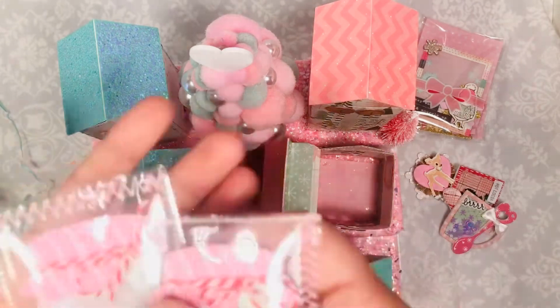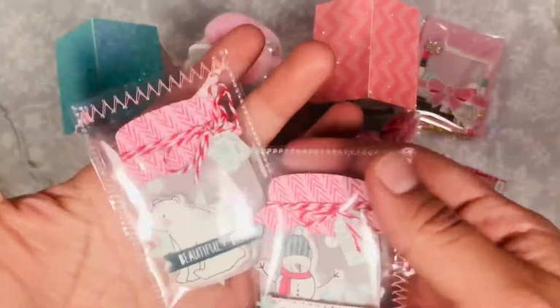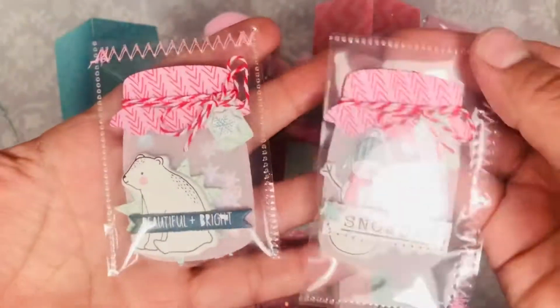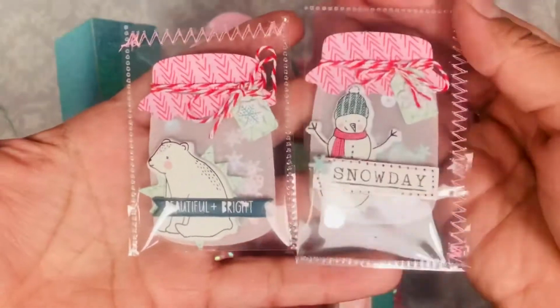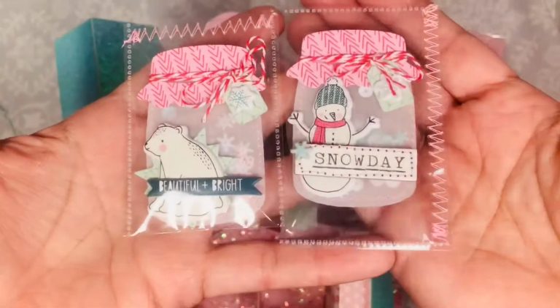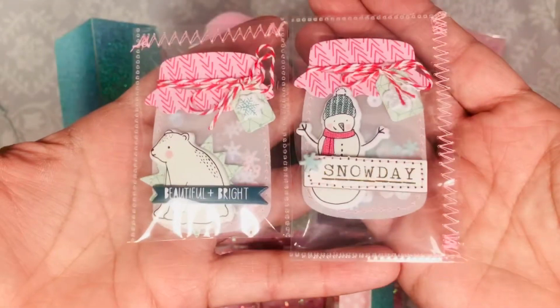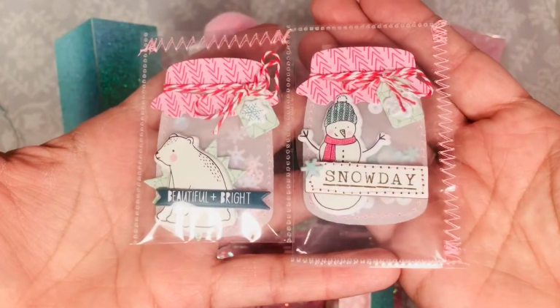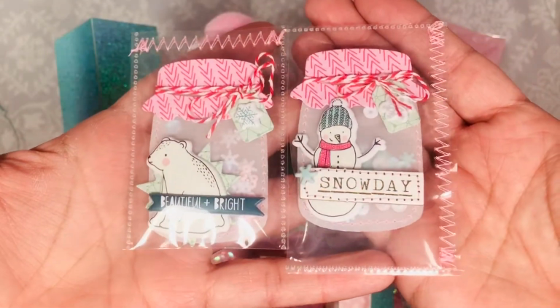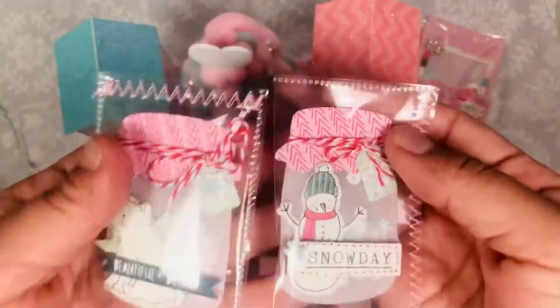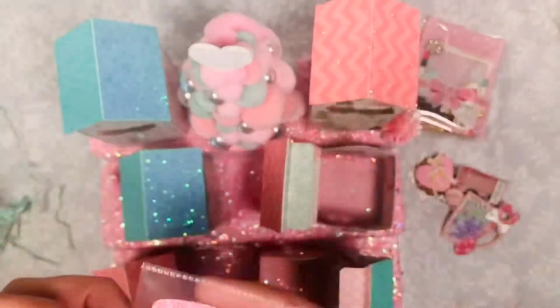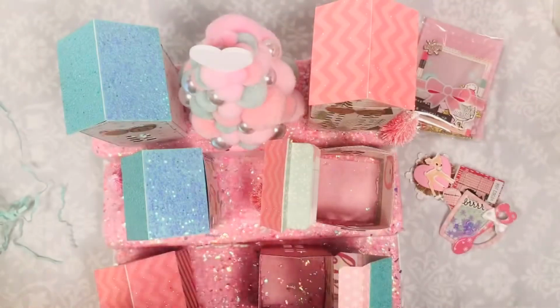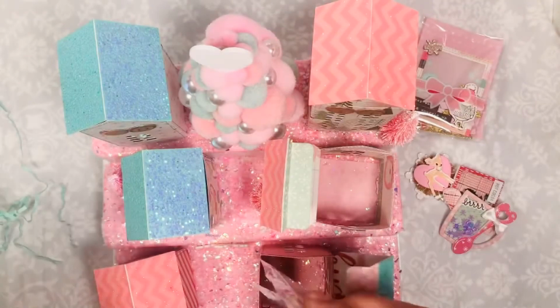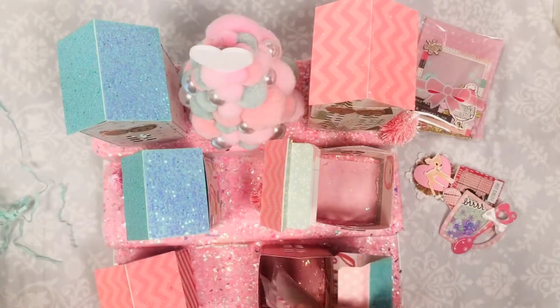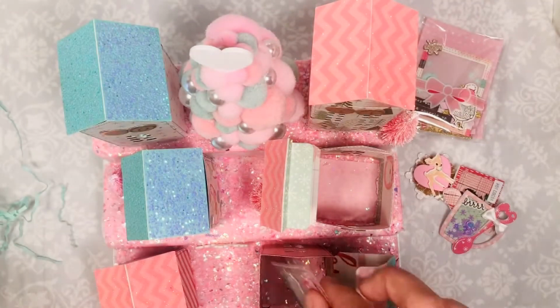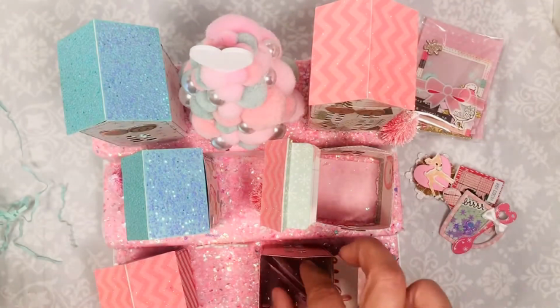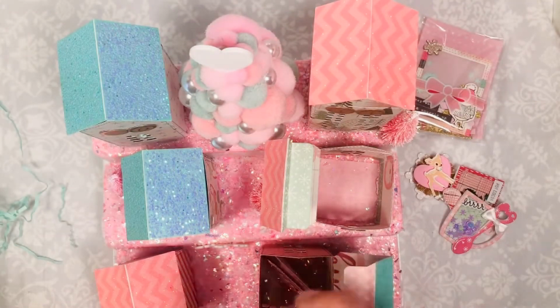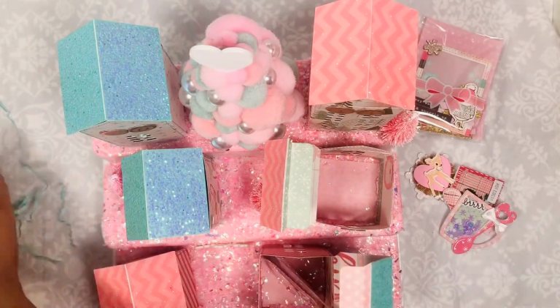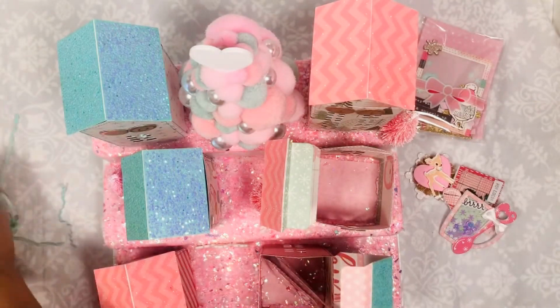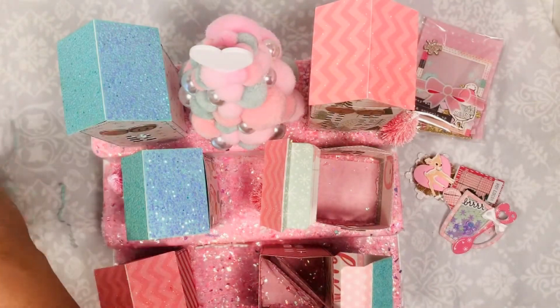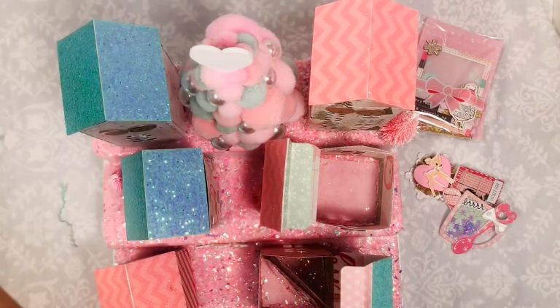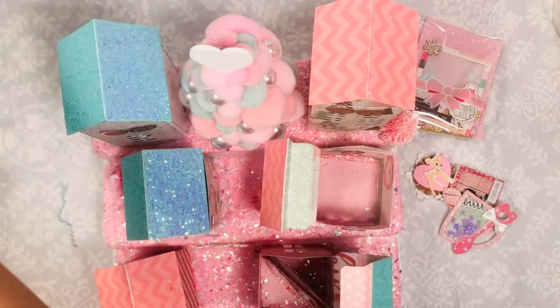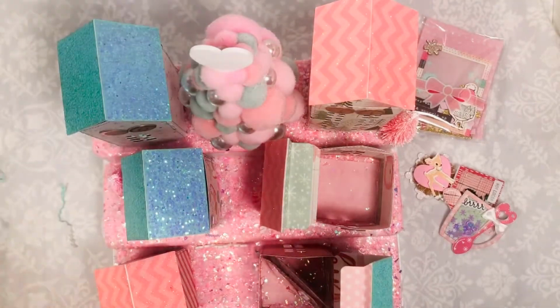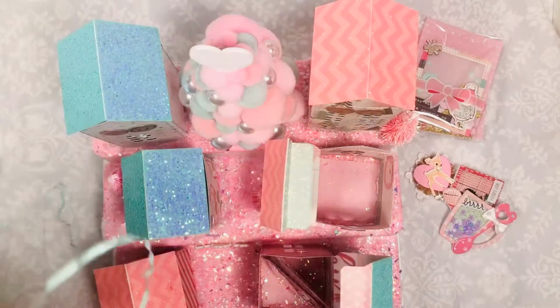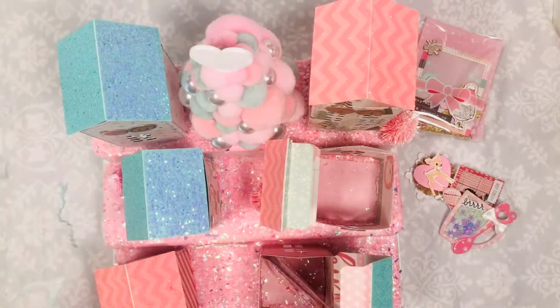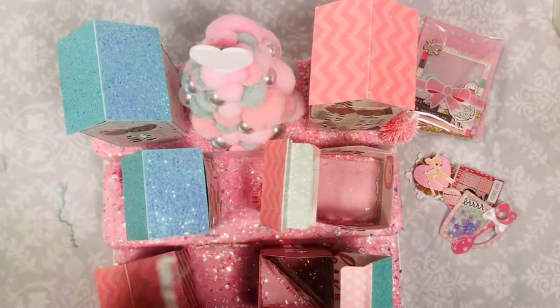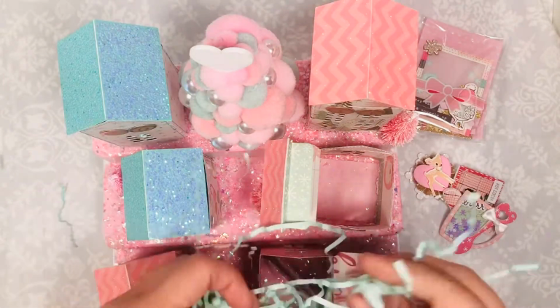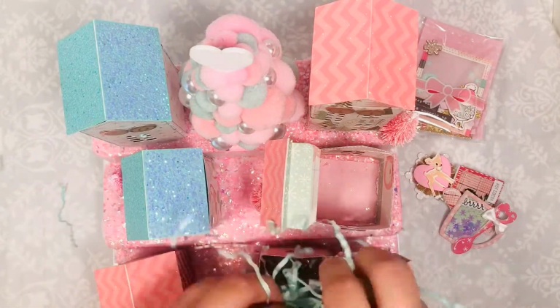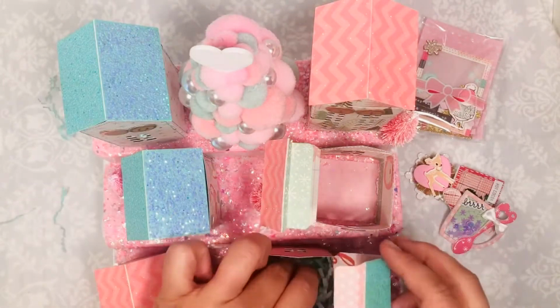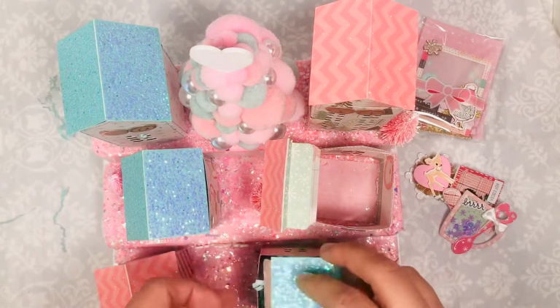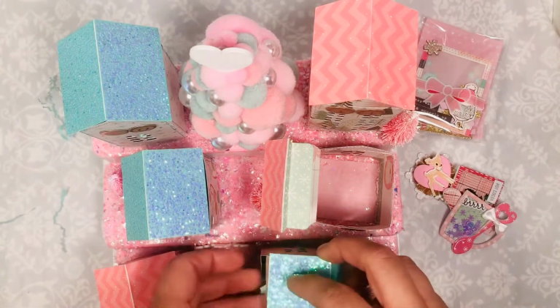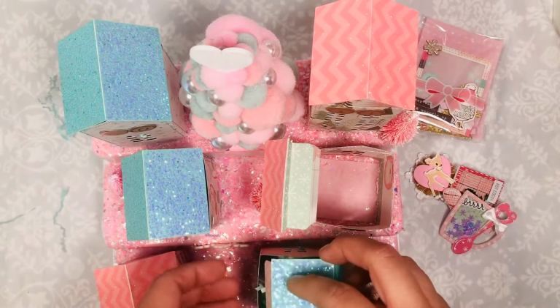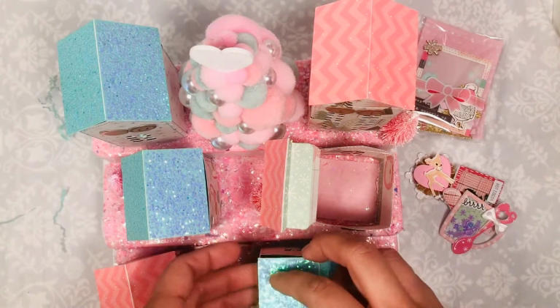I also did make these tiny little mason jars. This dye I hauled from Tuesday Morning about two weeks ago, and I'm obsessed with it — I love that dye.